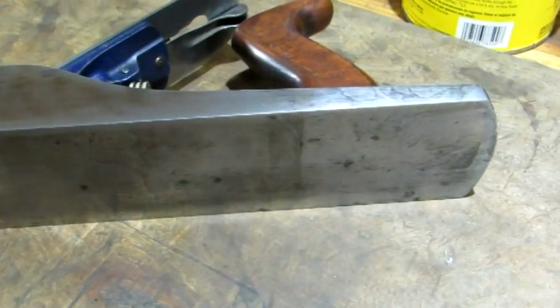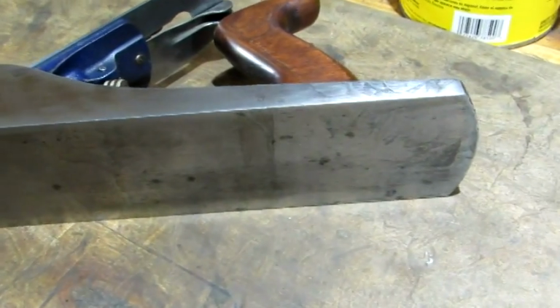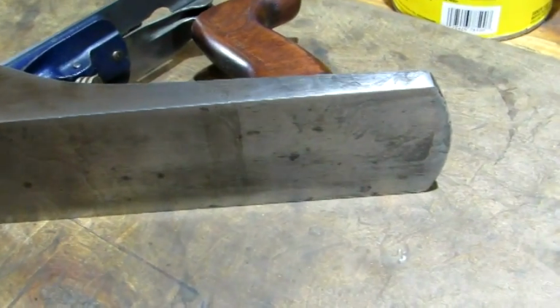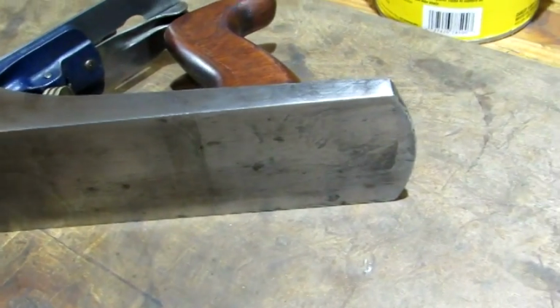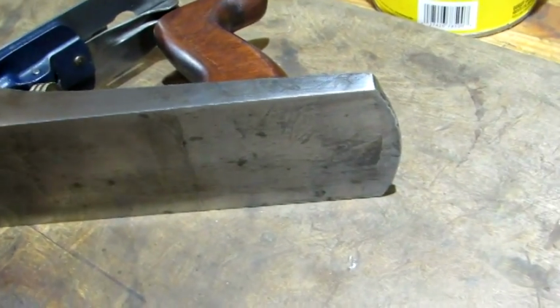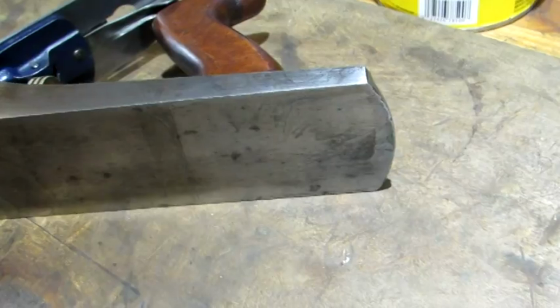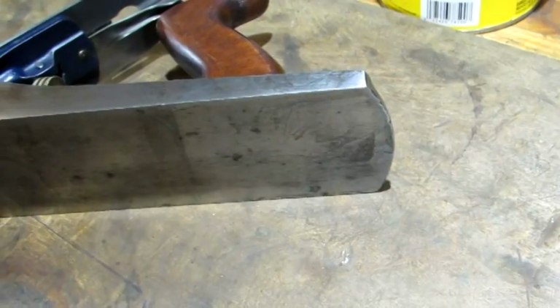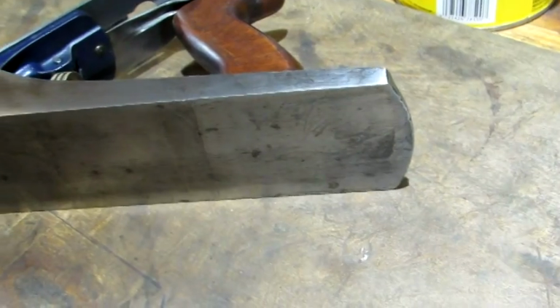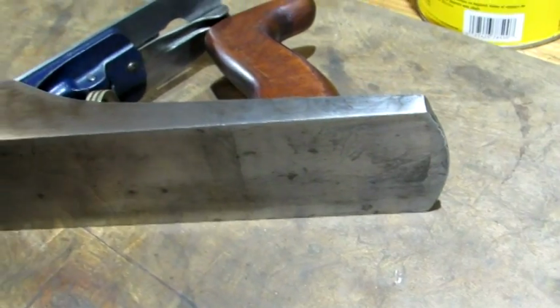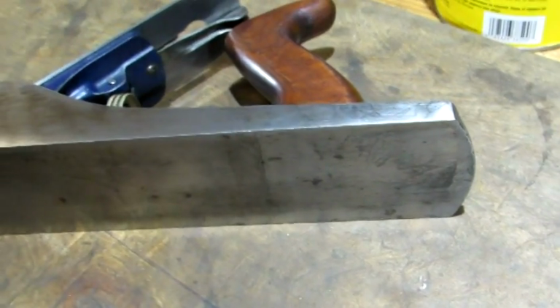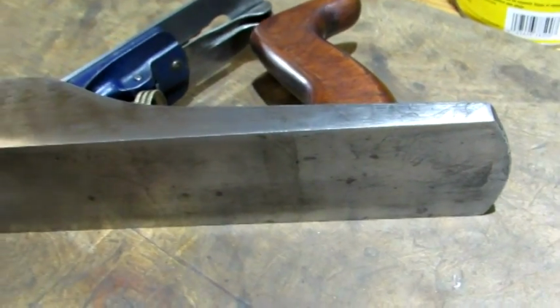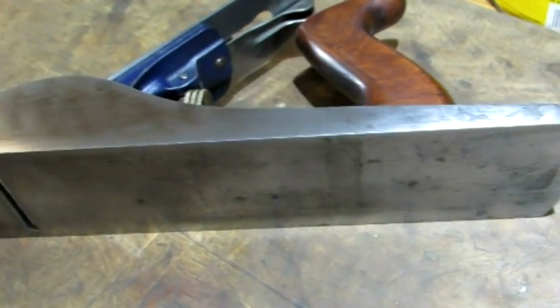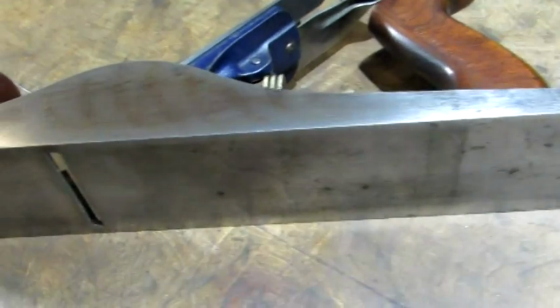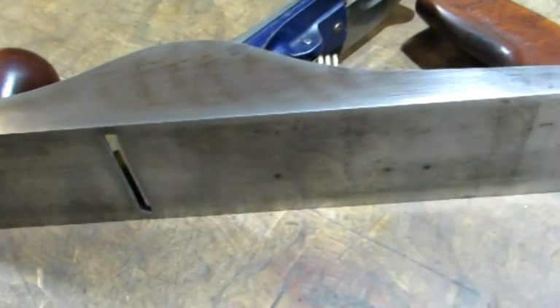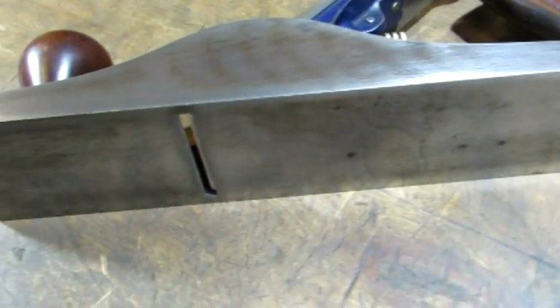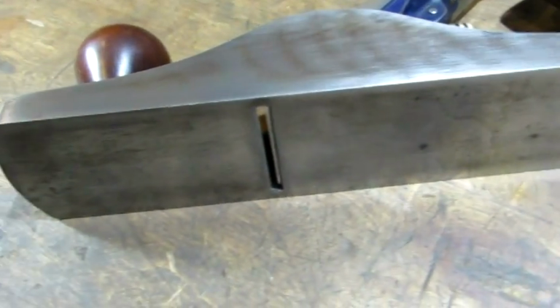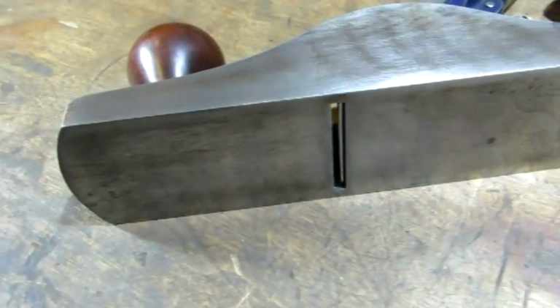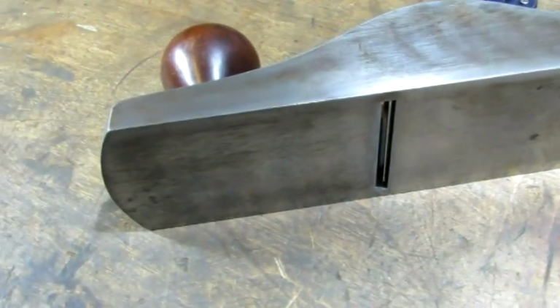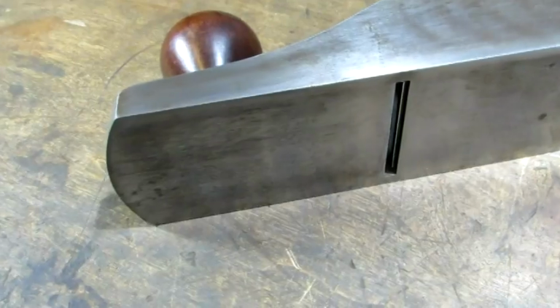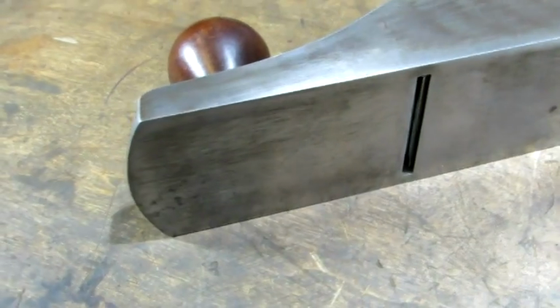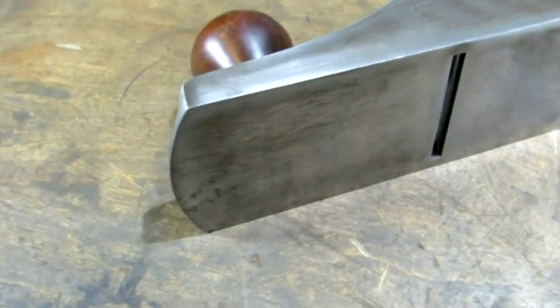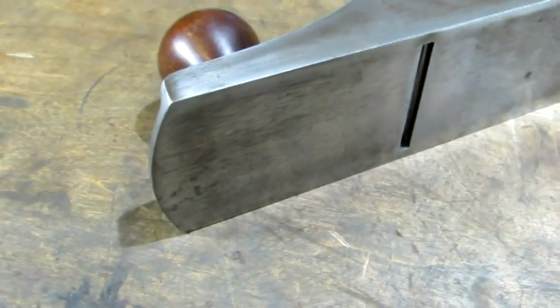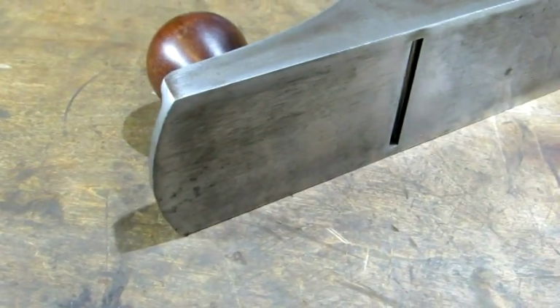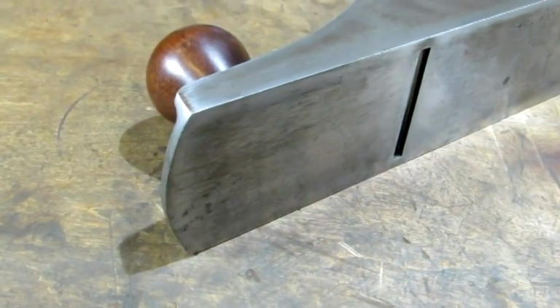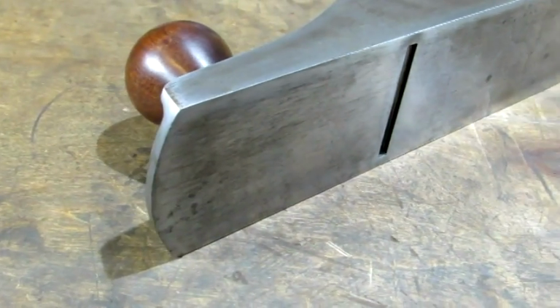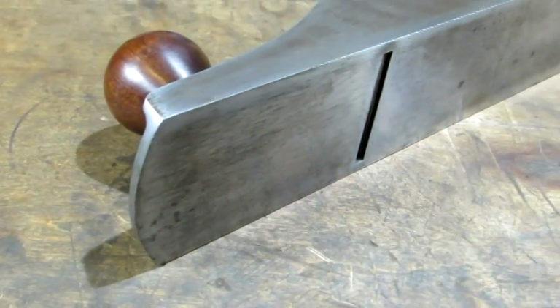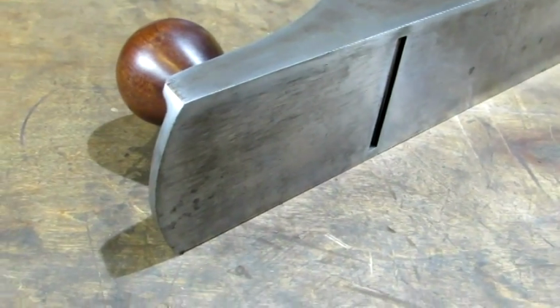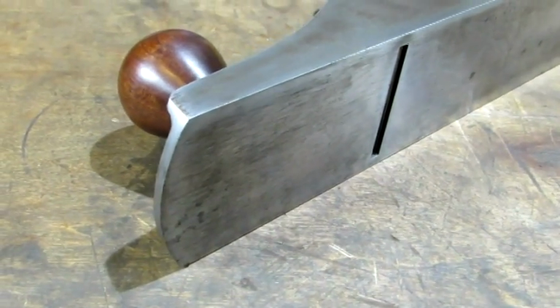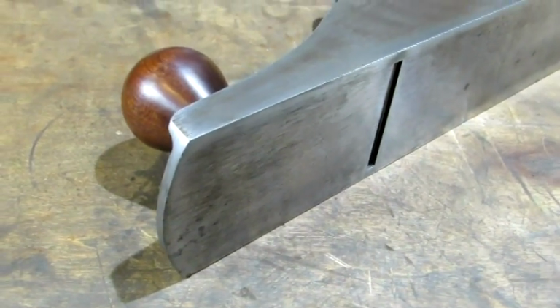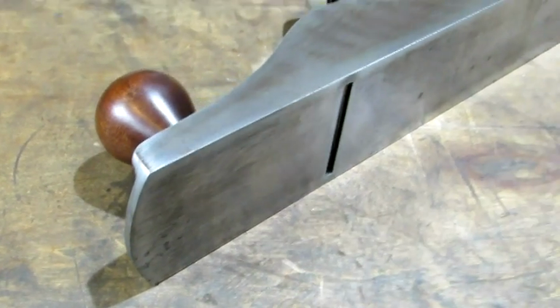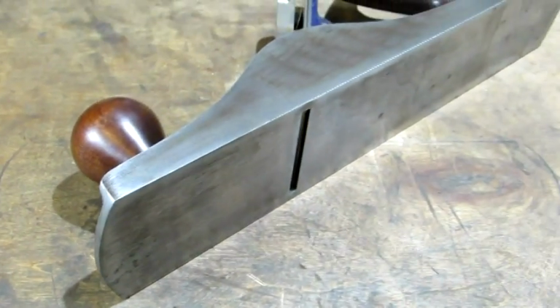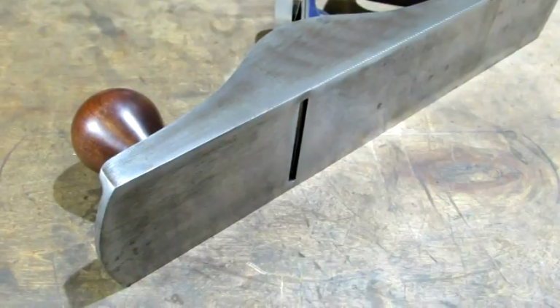It has a patina on the machine surfaces. If anybody doesn't like it, a little staining — you could lap it out, but I think it's perfect just like it is.